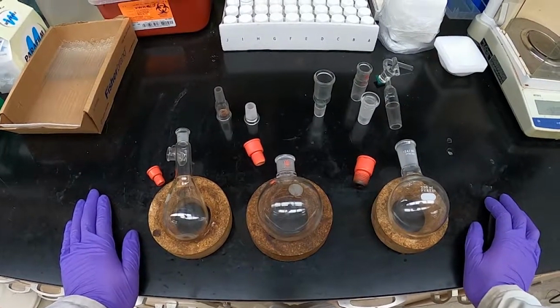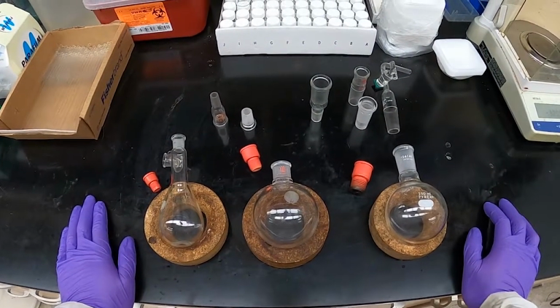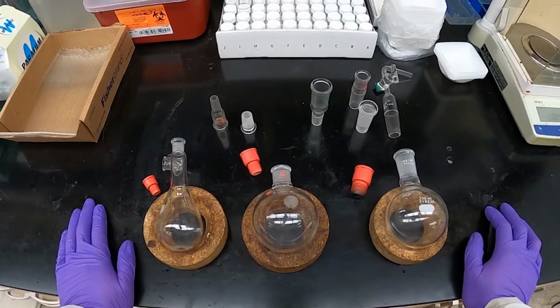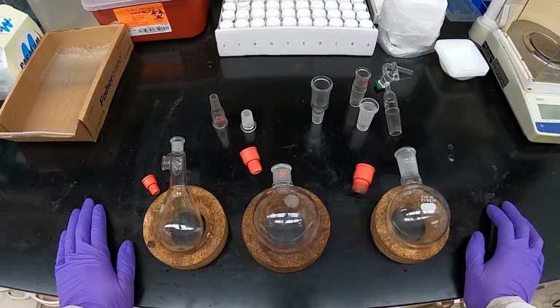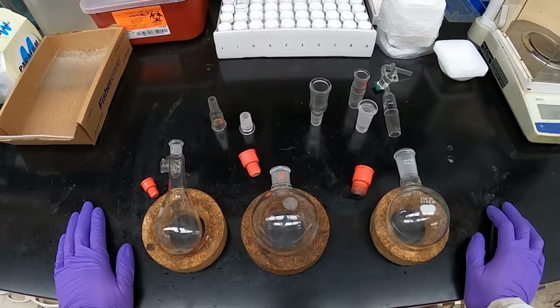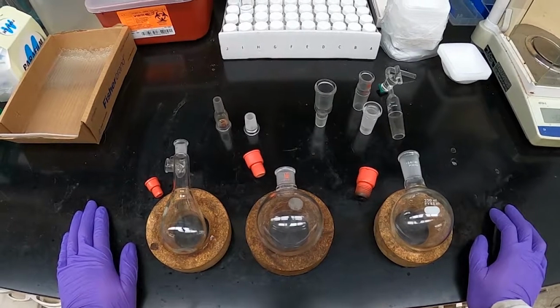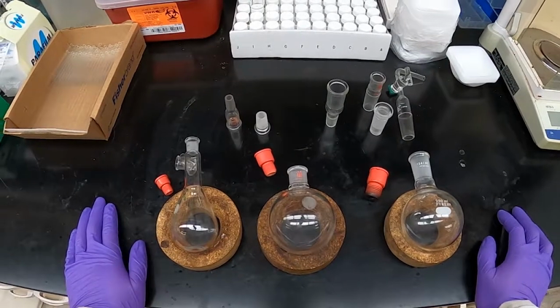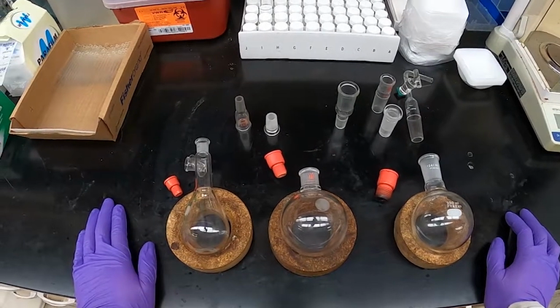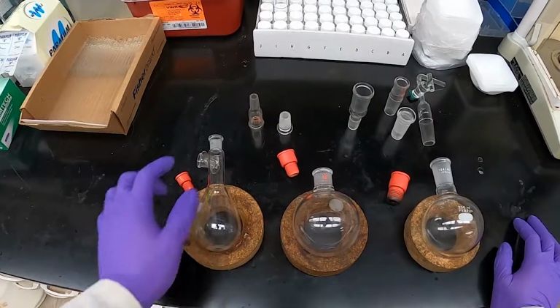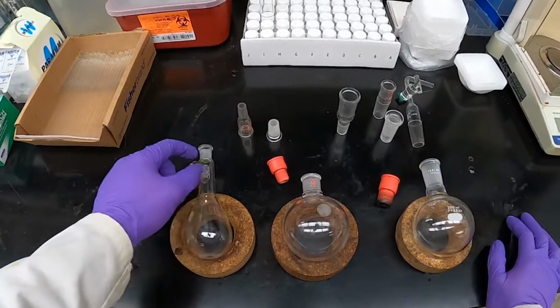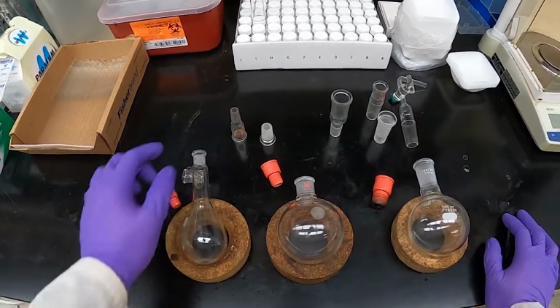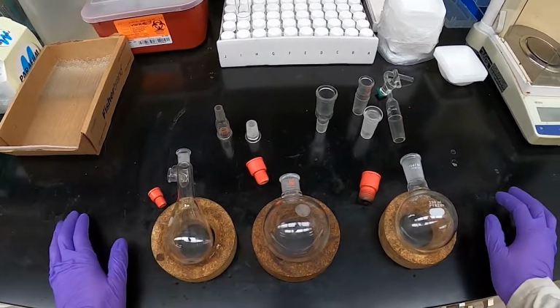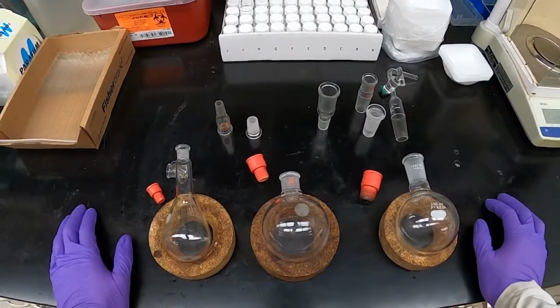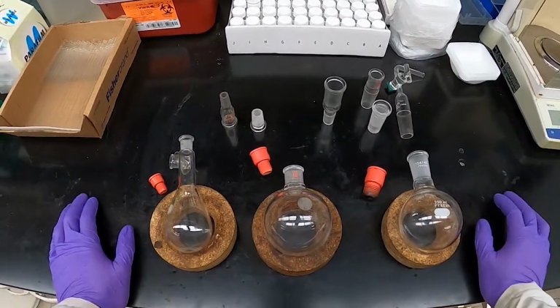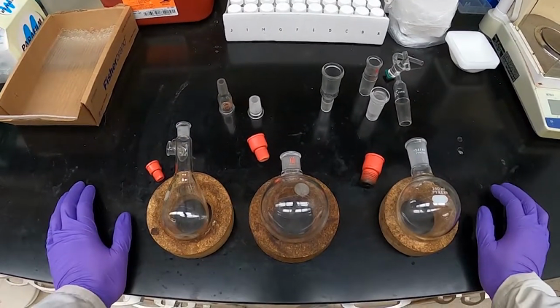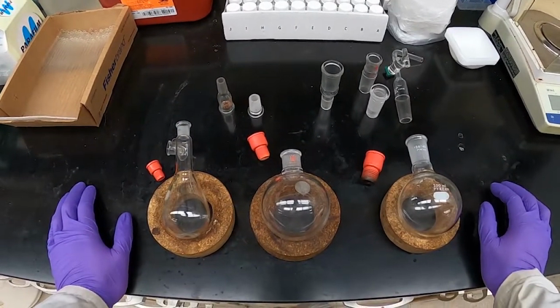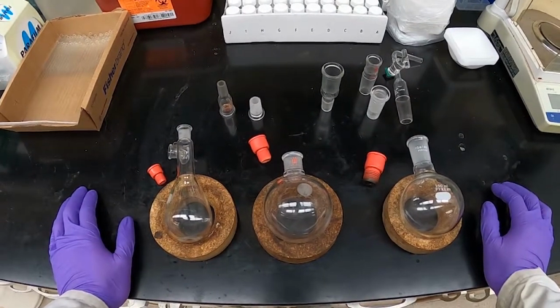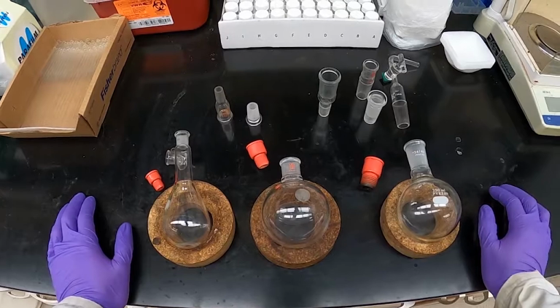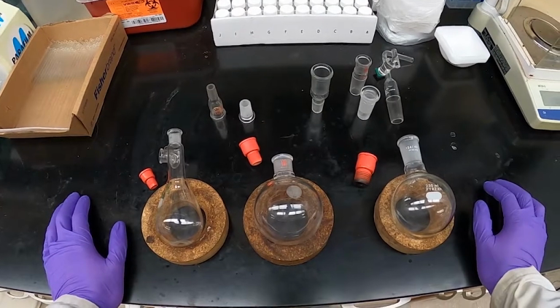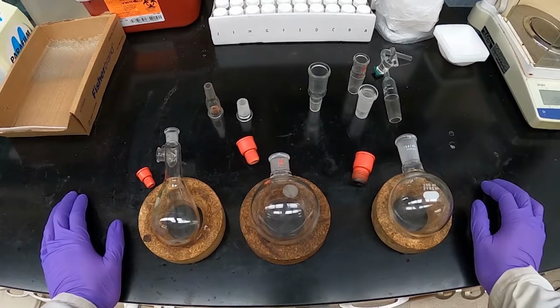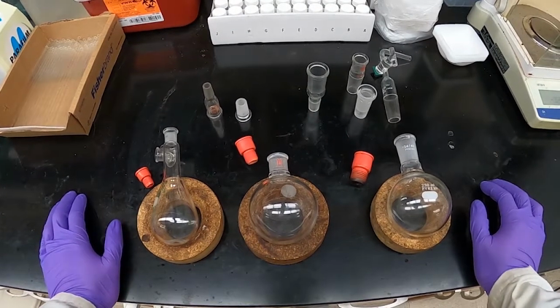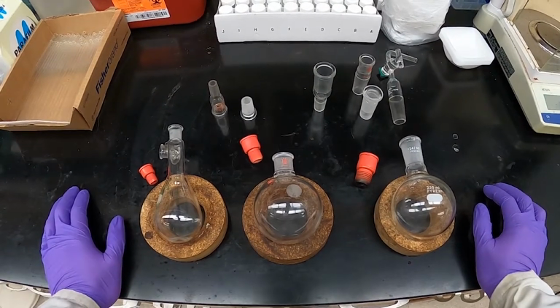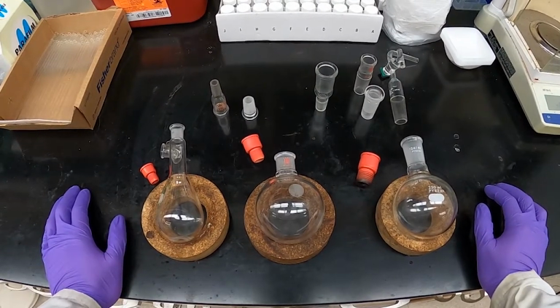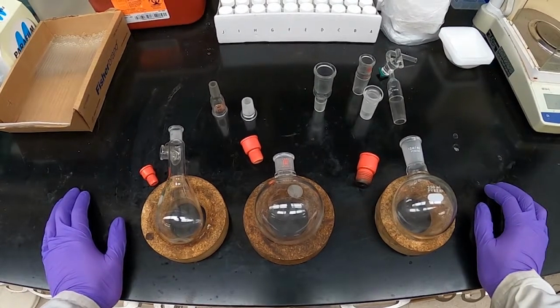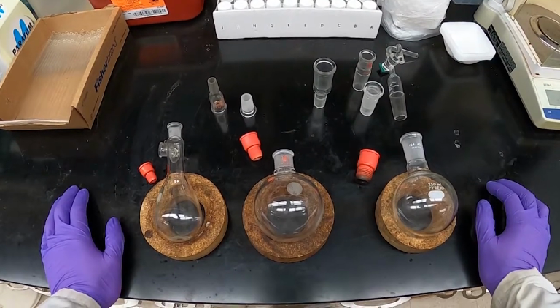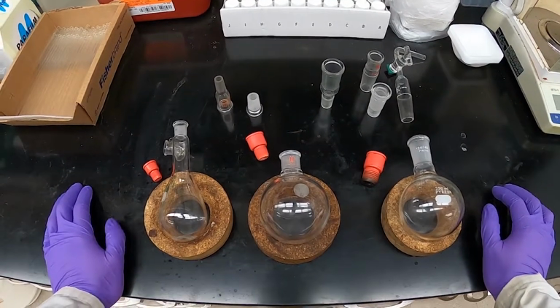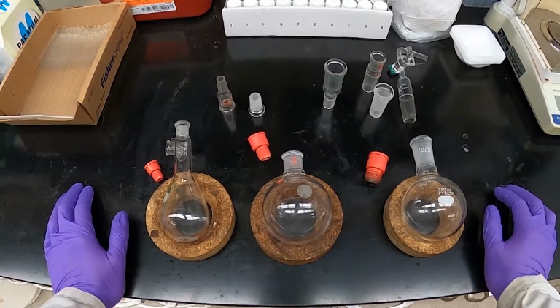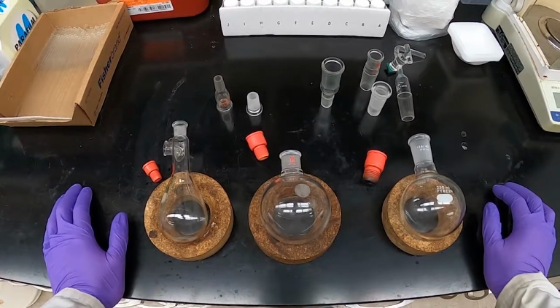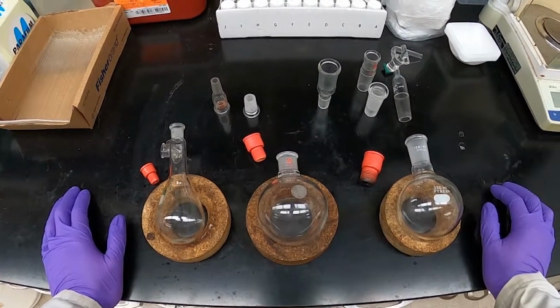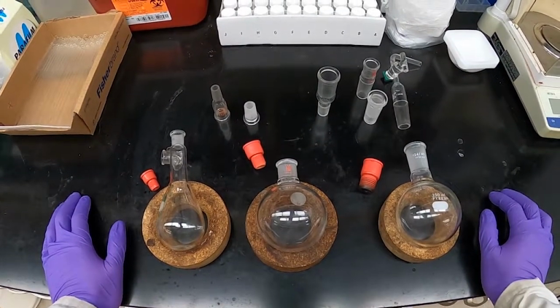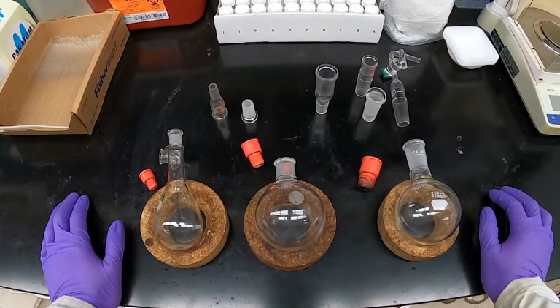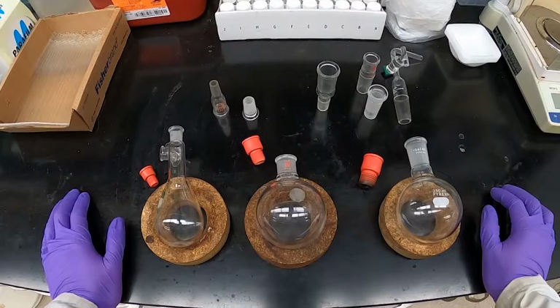In this video I'm going to talk about the different joint sizes for the glassware that we use in the lab, as well as how to grease these joints and how to recognize when a joint is properly greased.